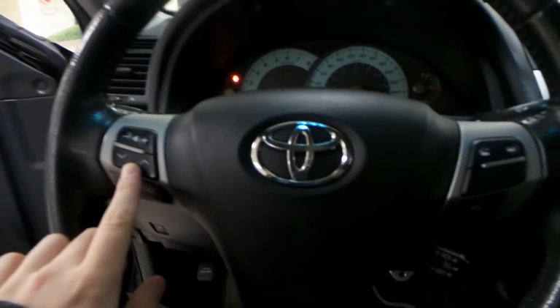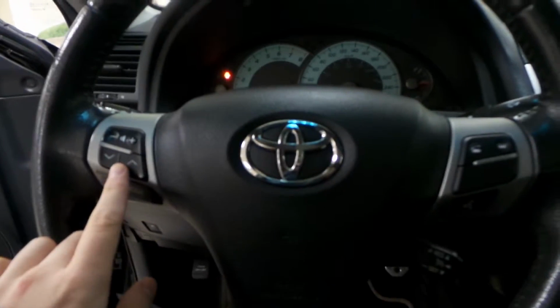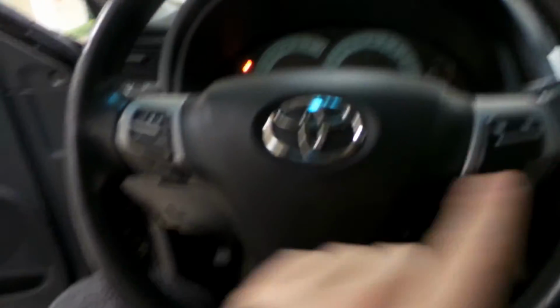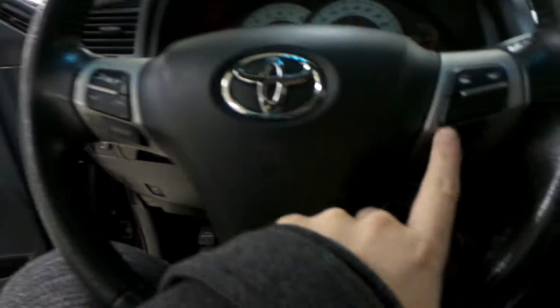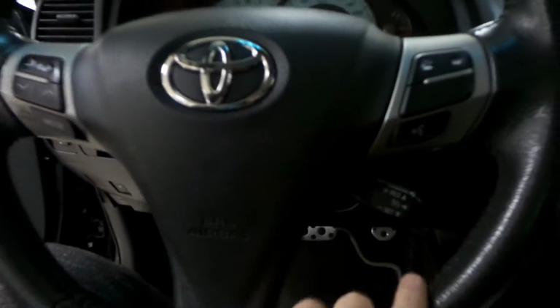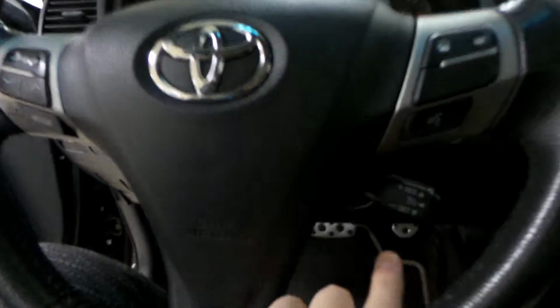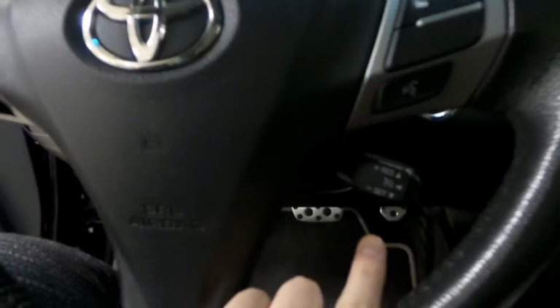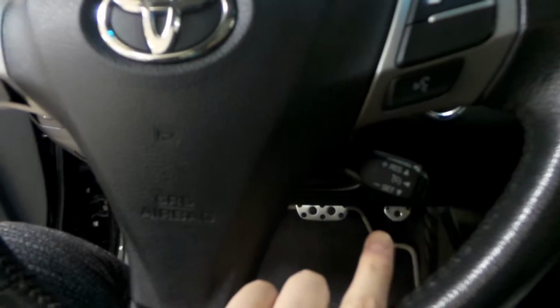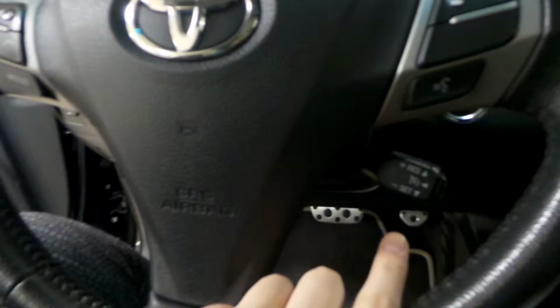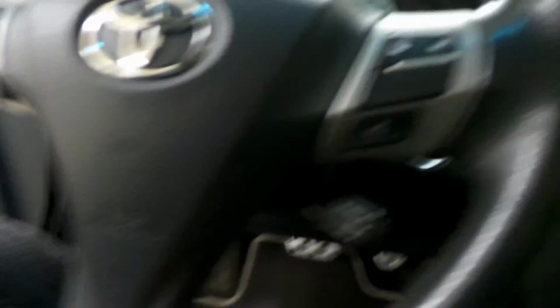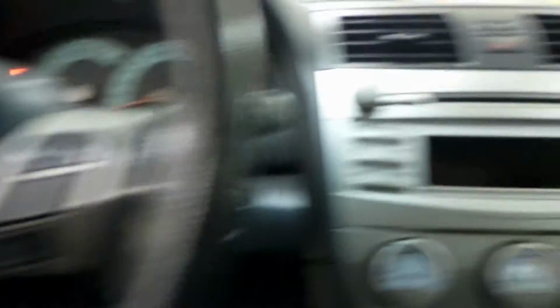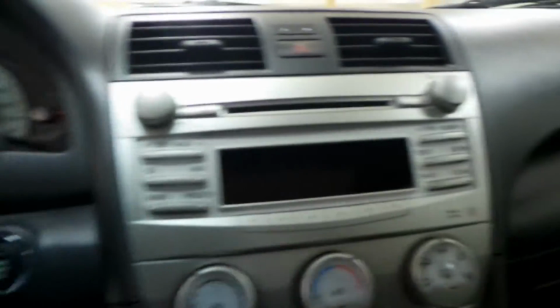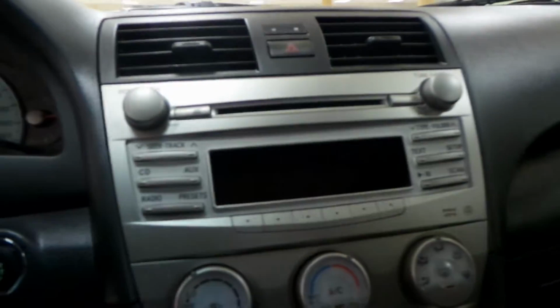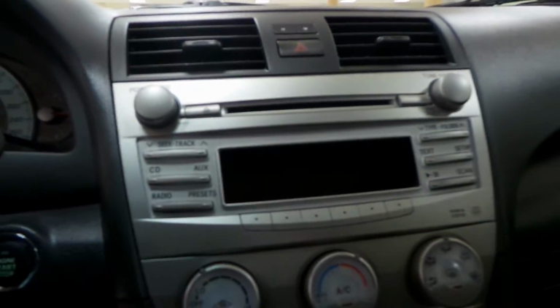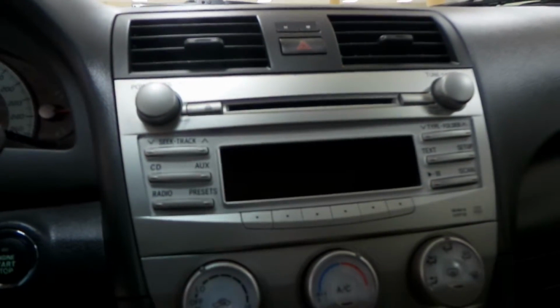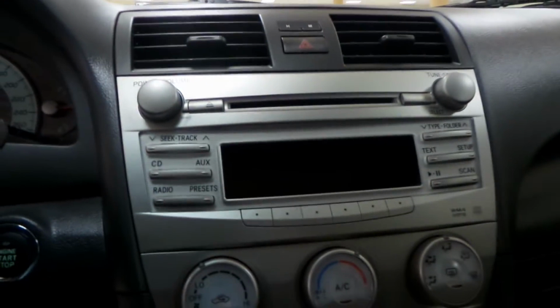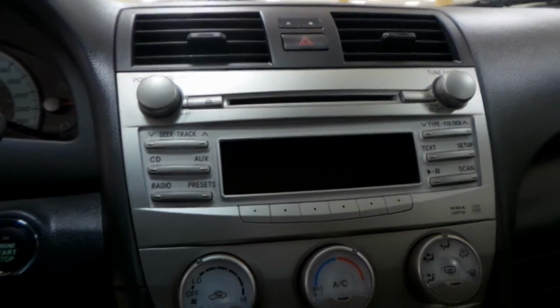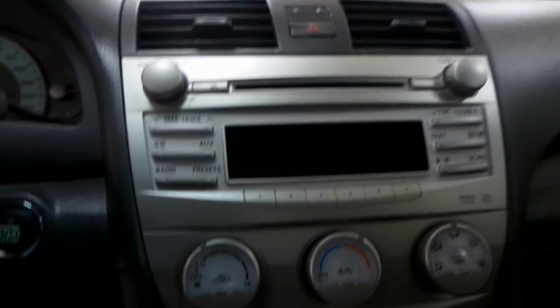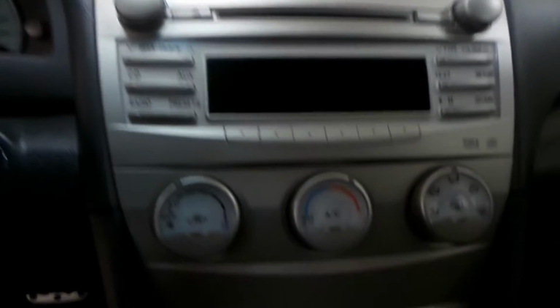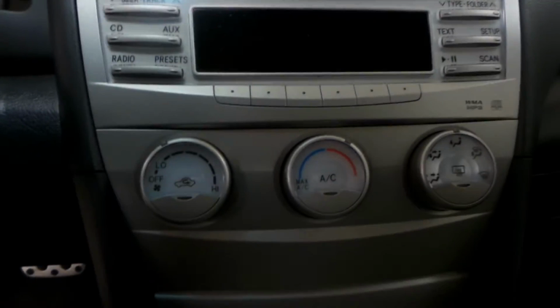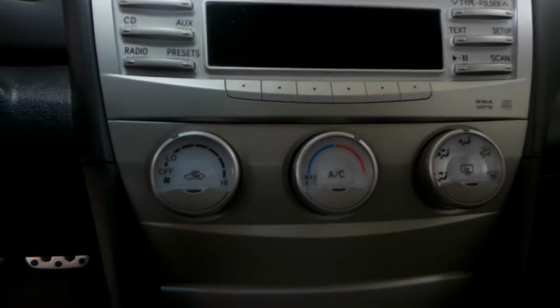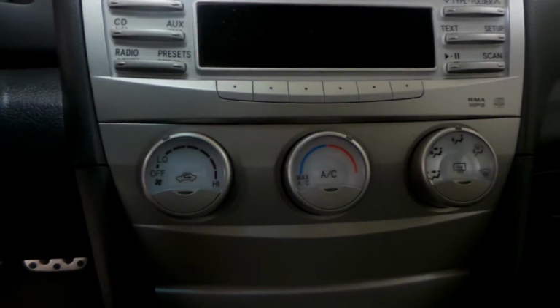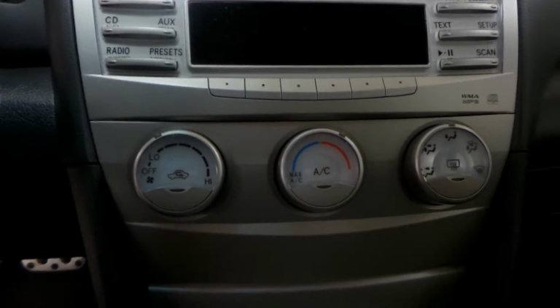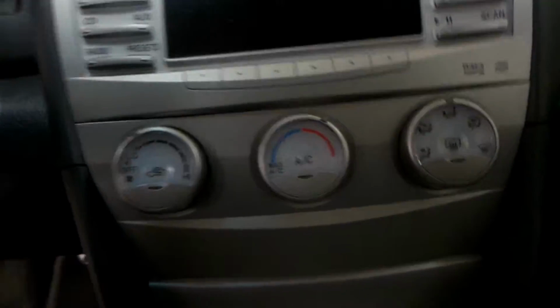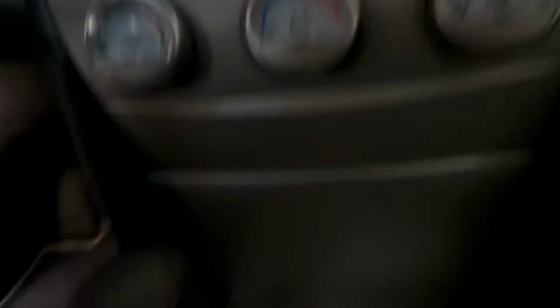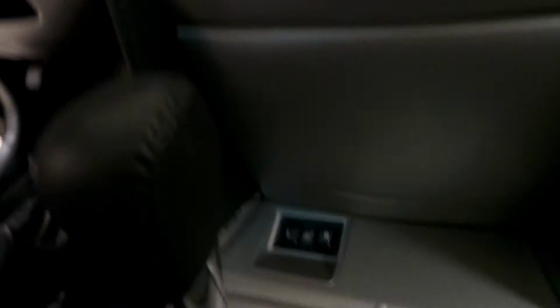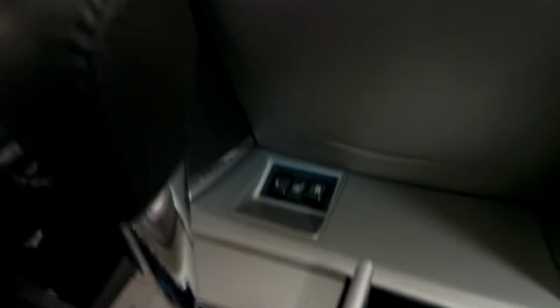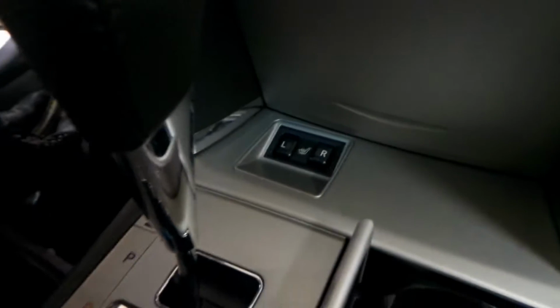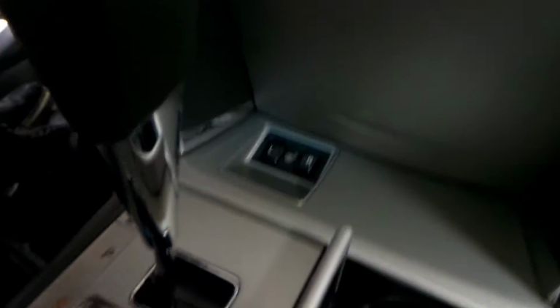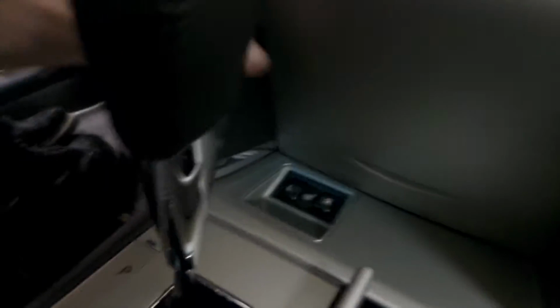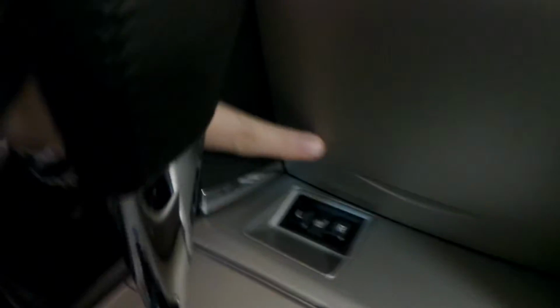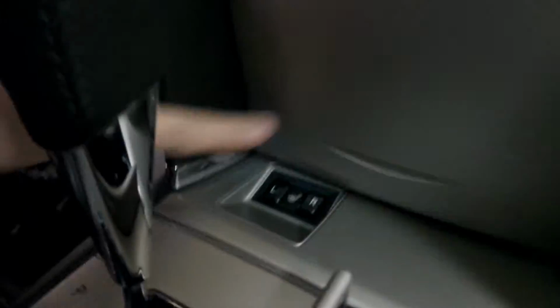Your steering wheel displays your radio controls, your Bluetooth controls as well as your cruise control. You have an AM FM radio with a CD player, air conditioning as well as heated seats for the driver and the passenger.